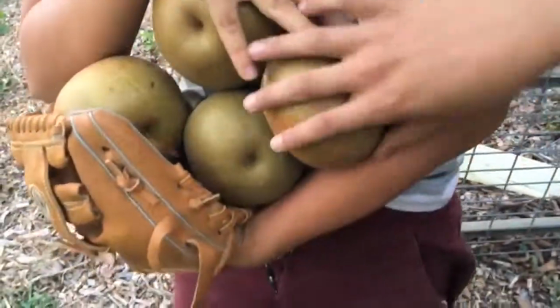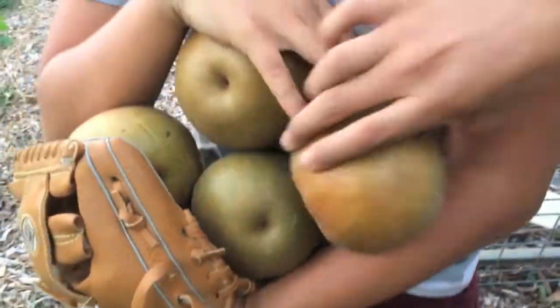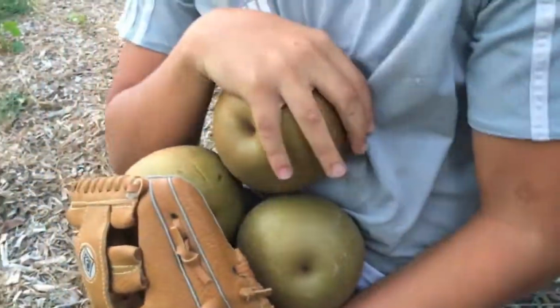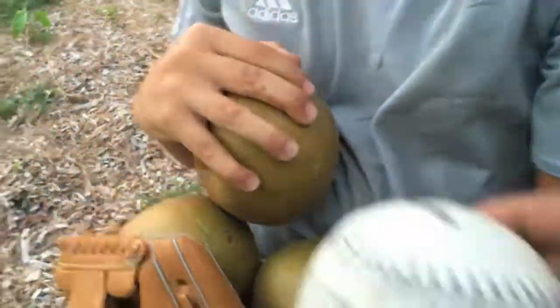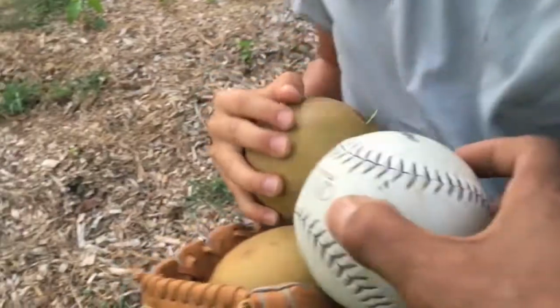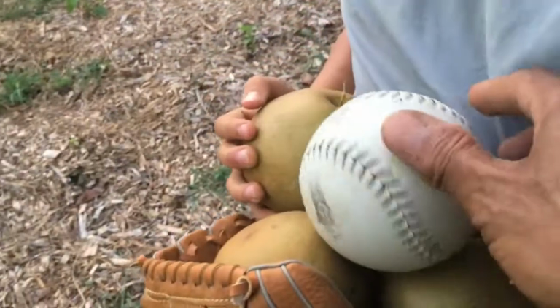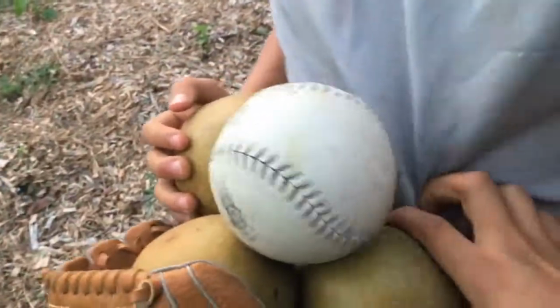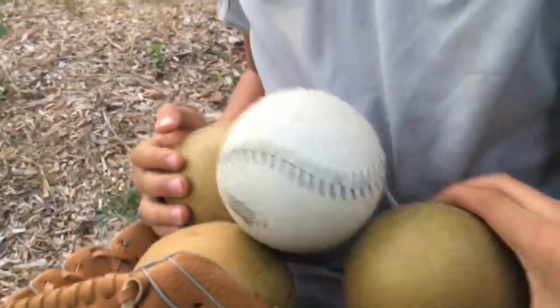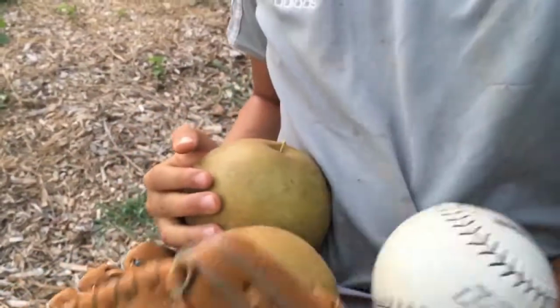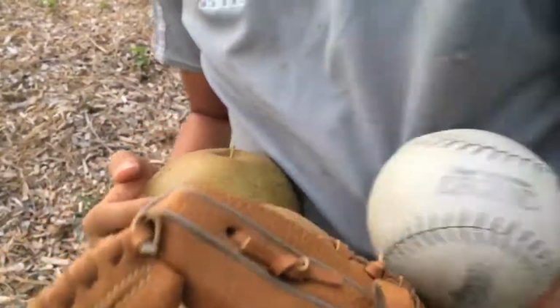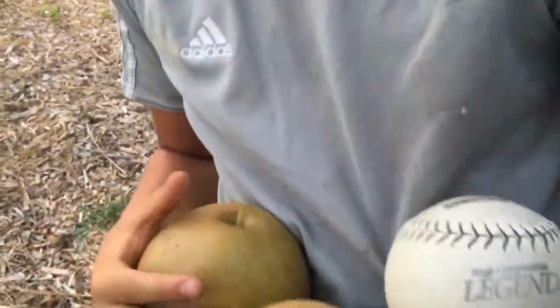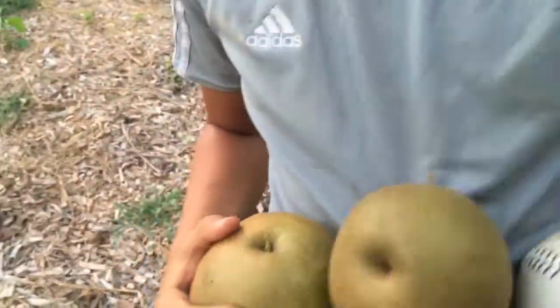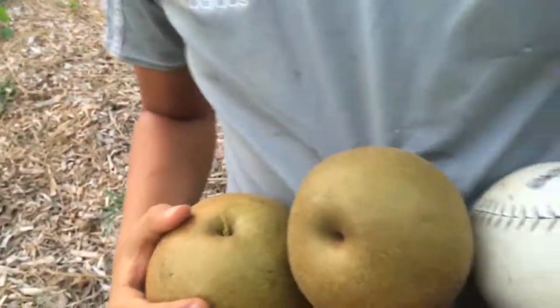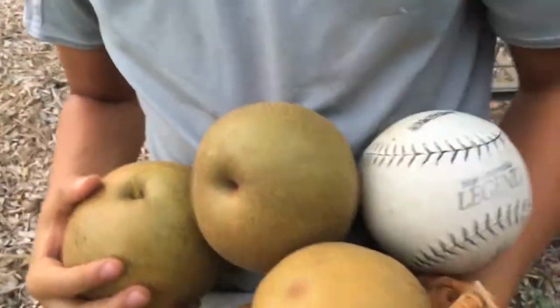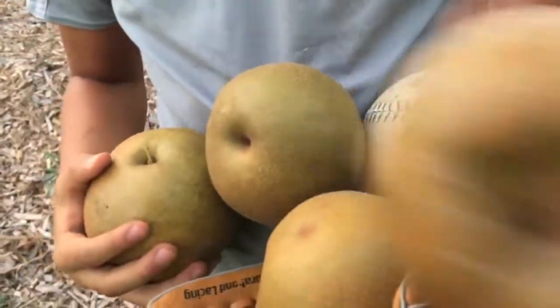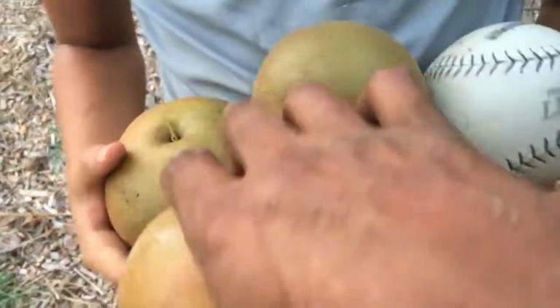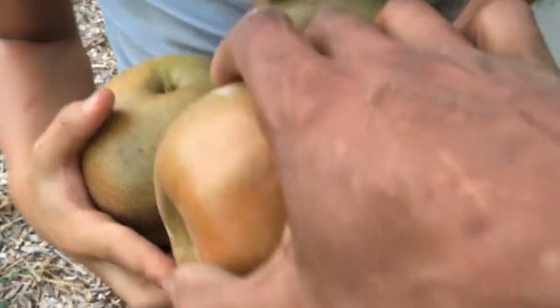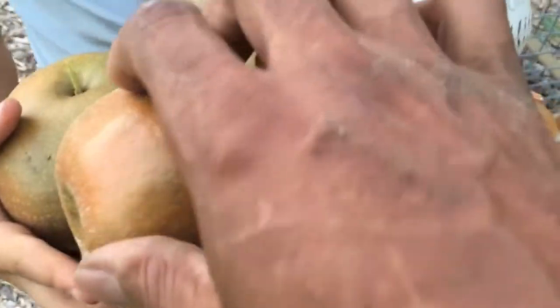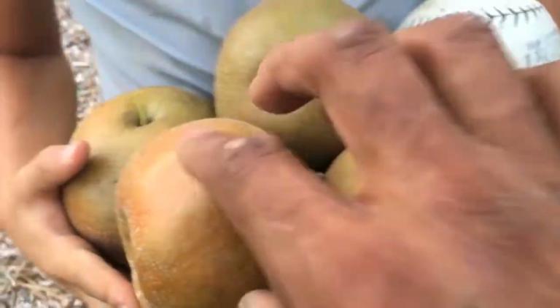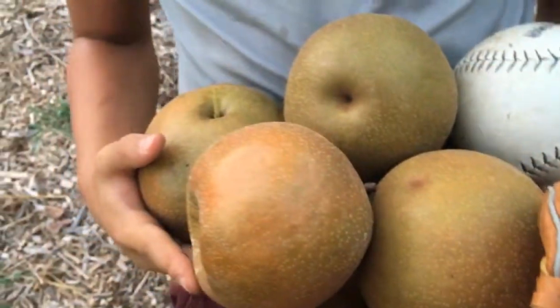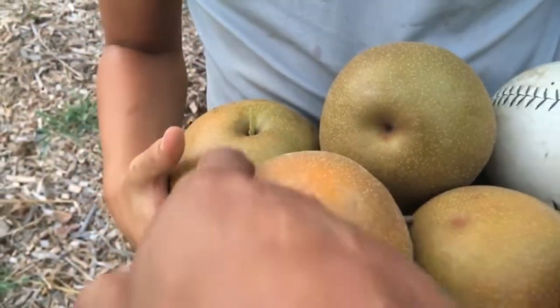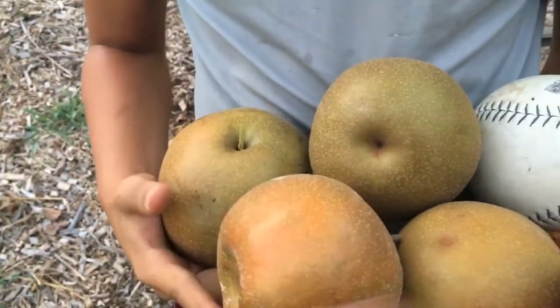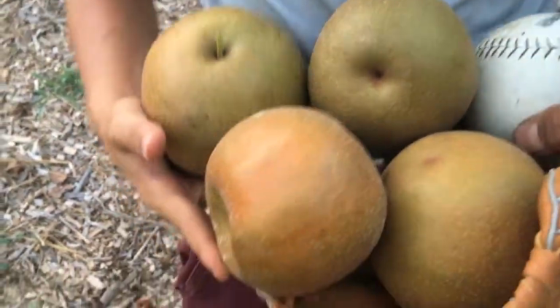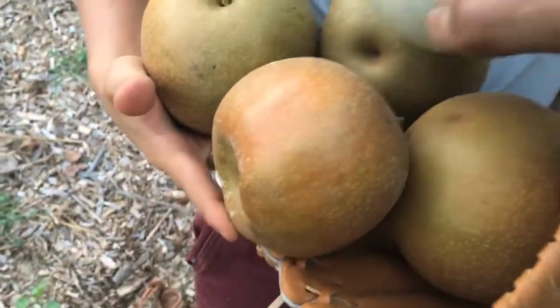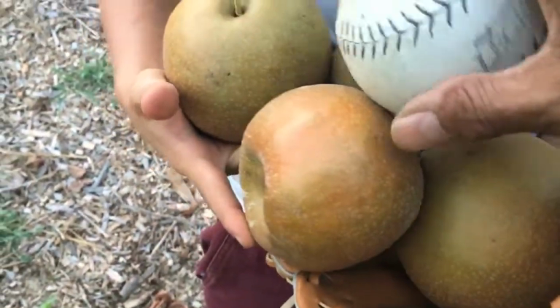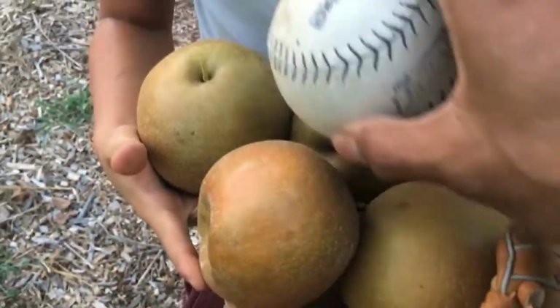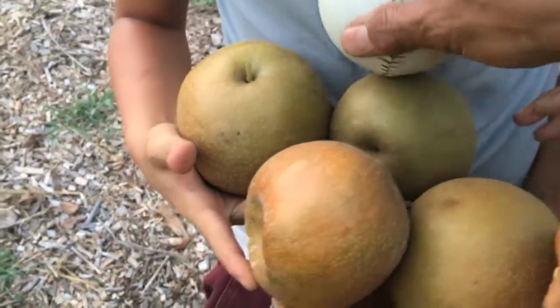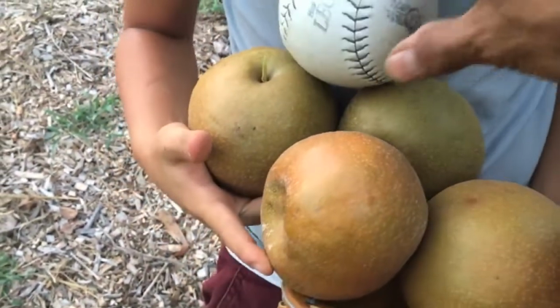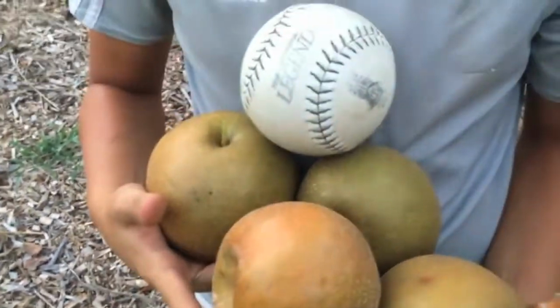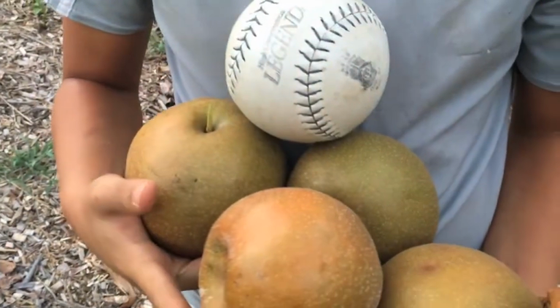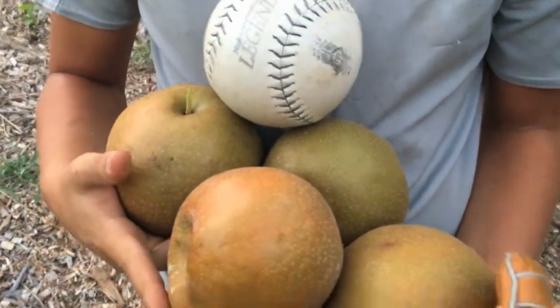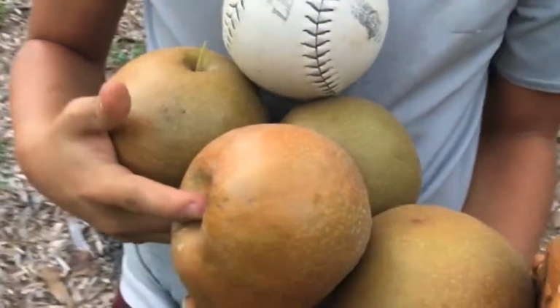There's a softball. Oh wow, look at that one in your right hand there. That's a huge one. That's awesome.